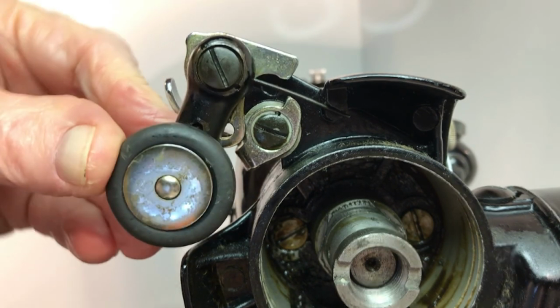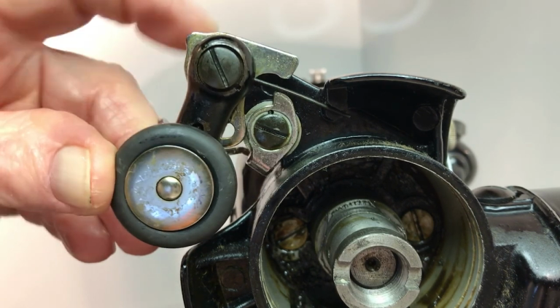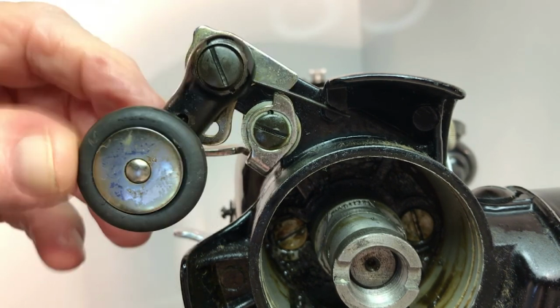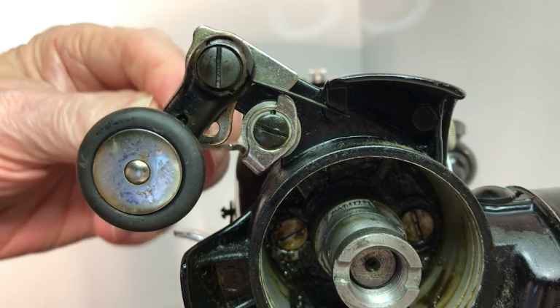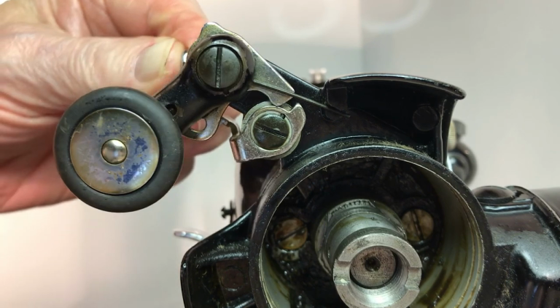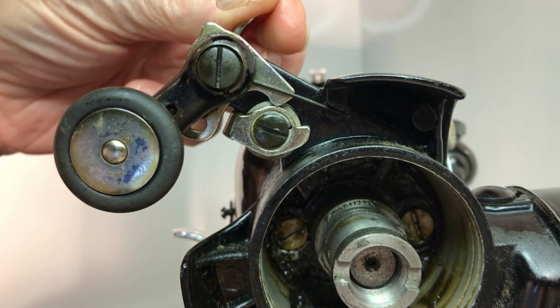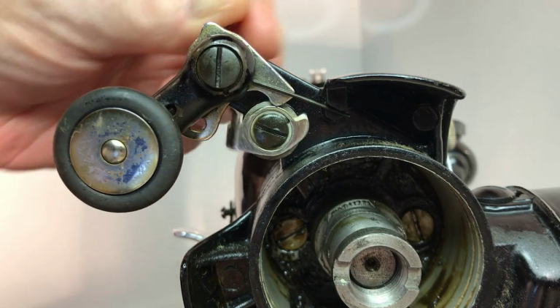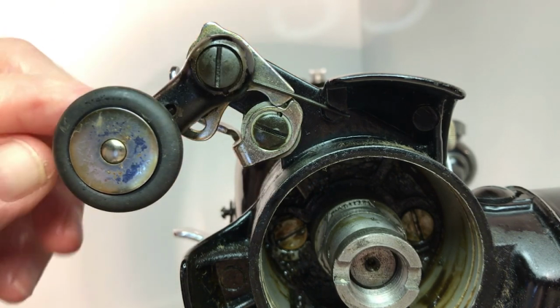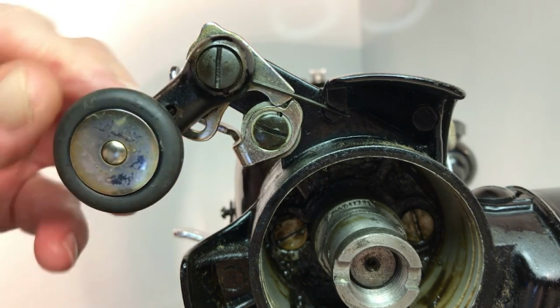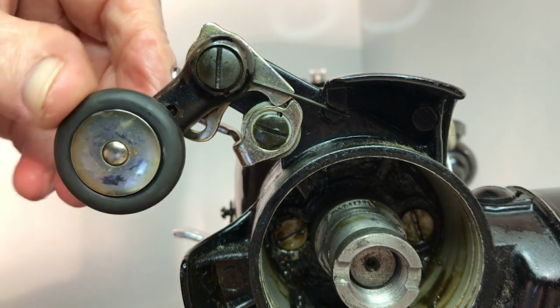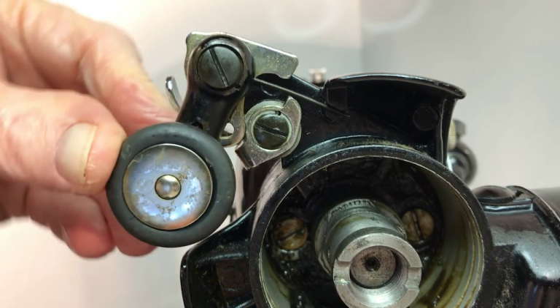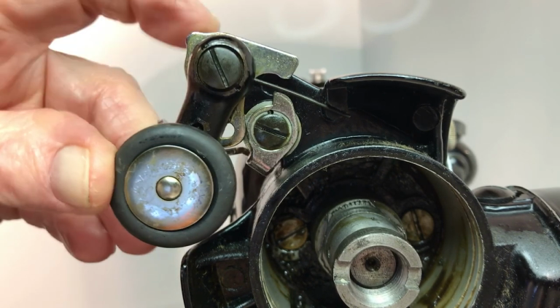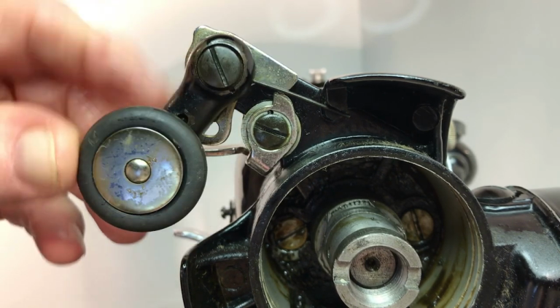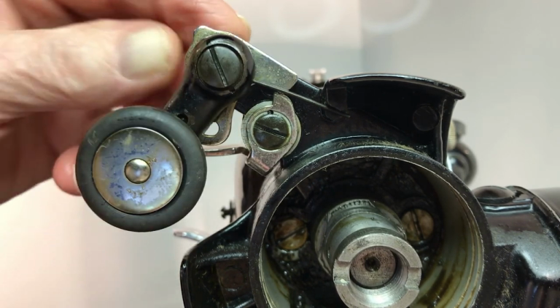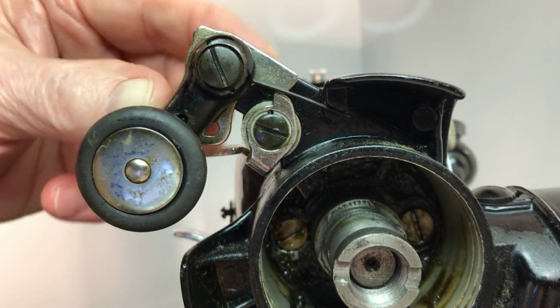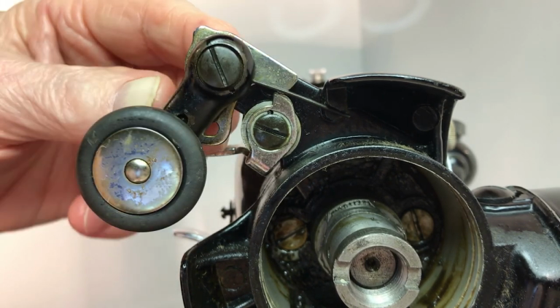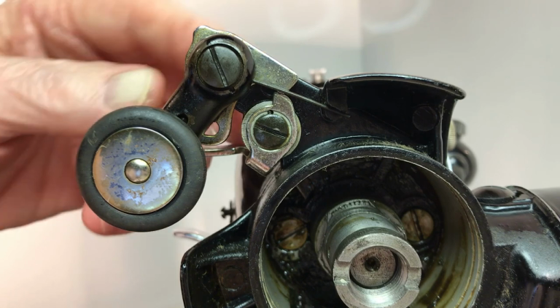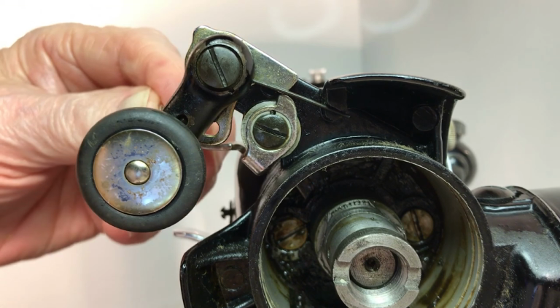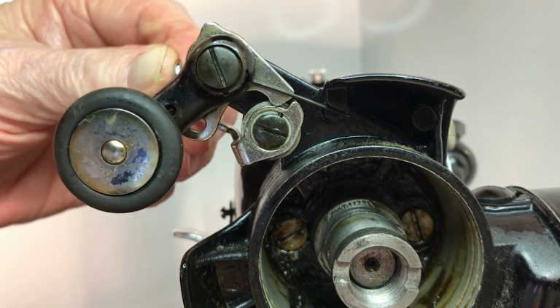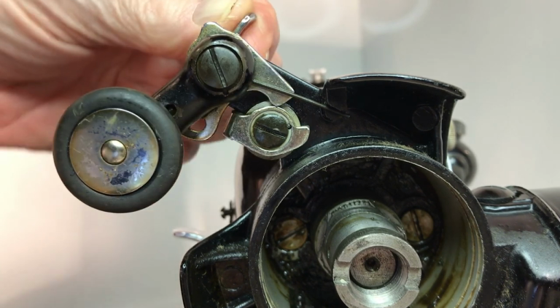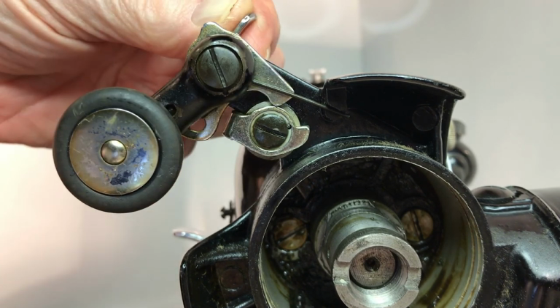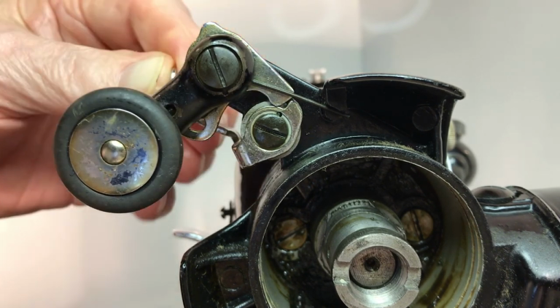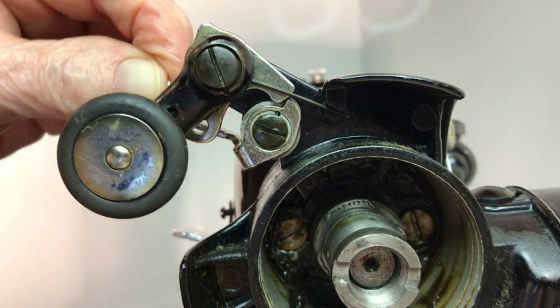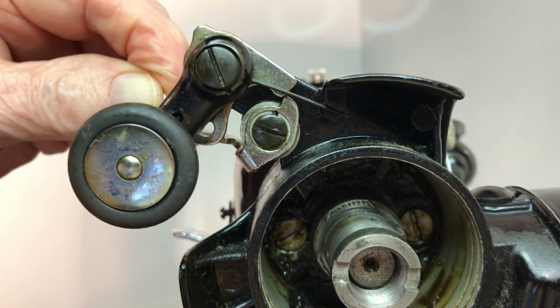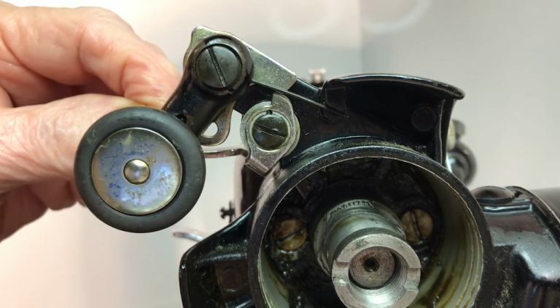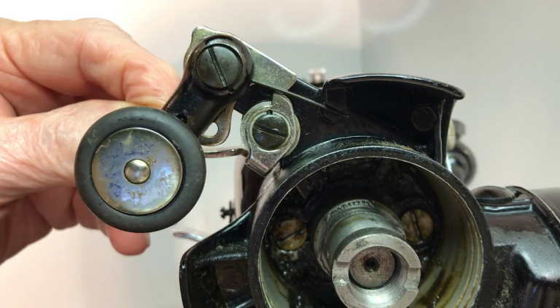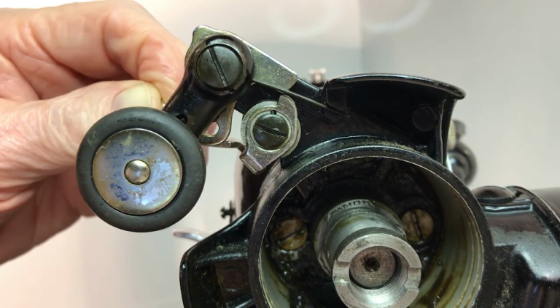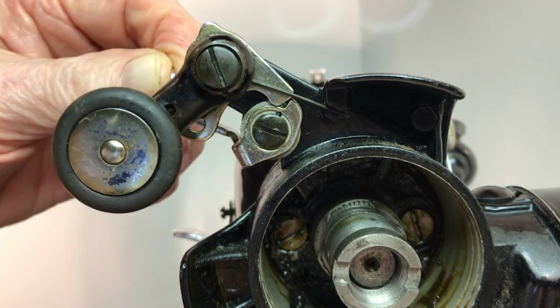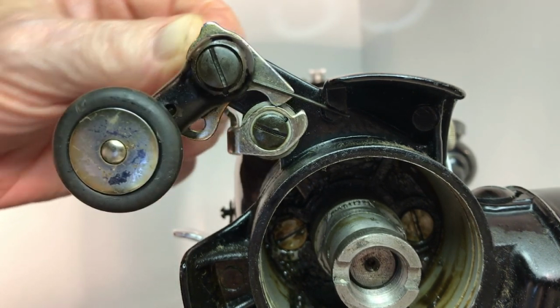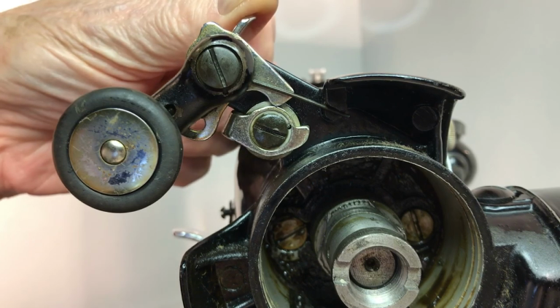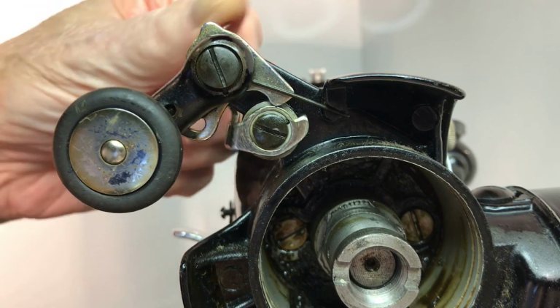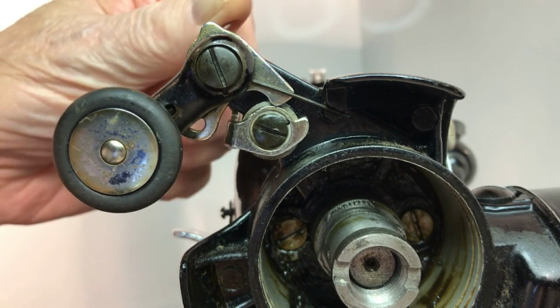And achieves its goal of winding thread from the thread spool to the bobbin. To release the pressure and stop the bobbin from turning, just raise the stop latch. But you knew that.